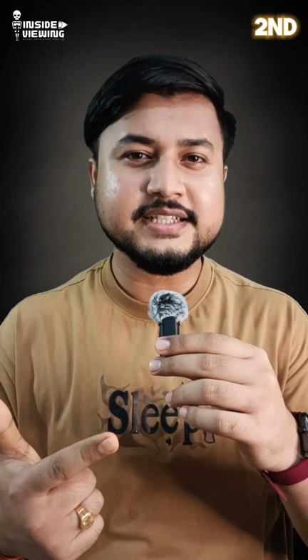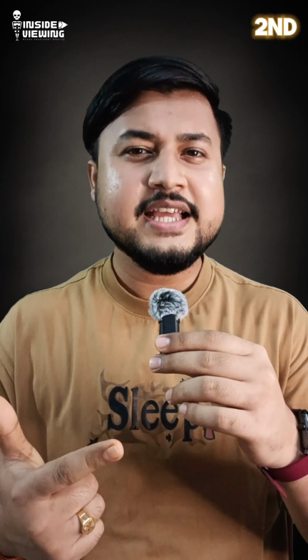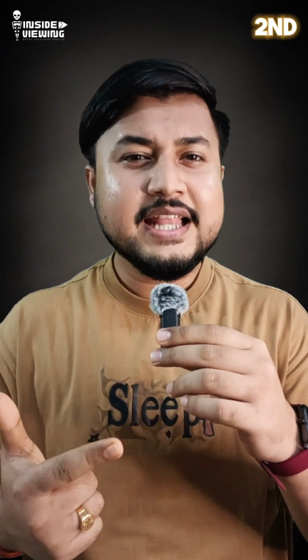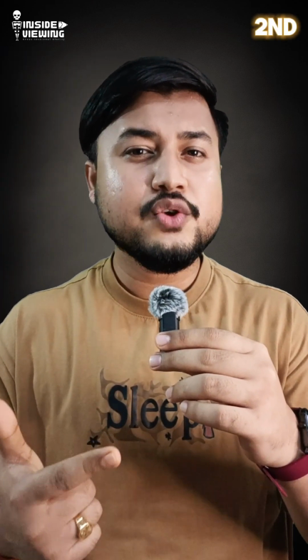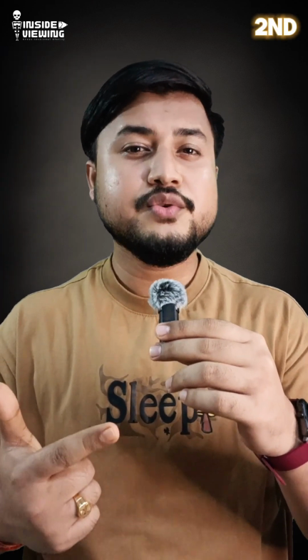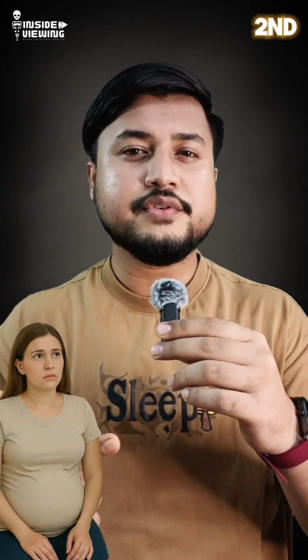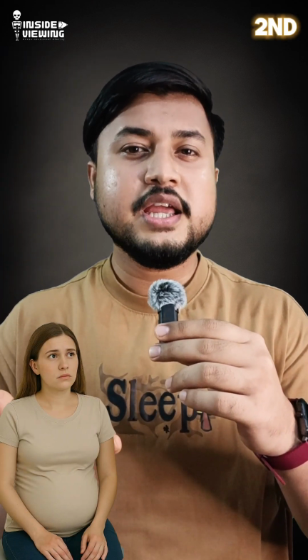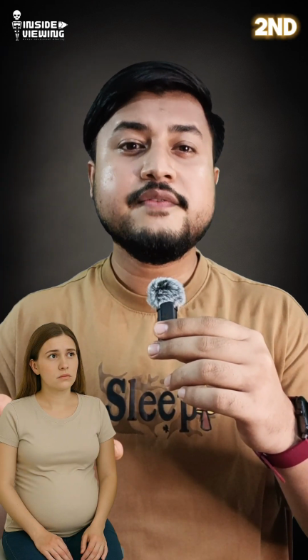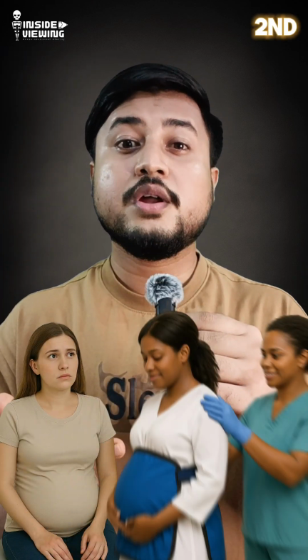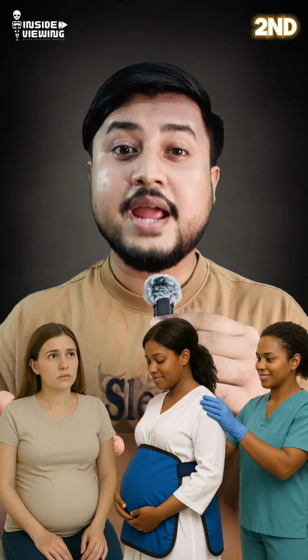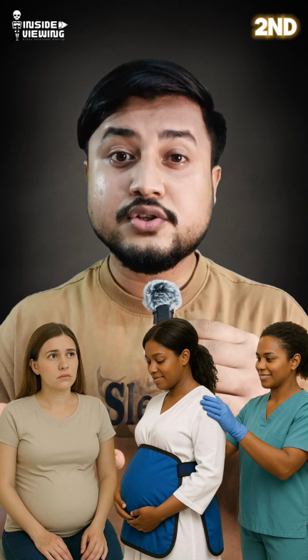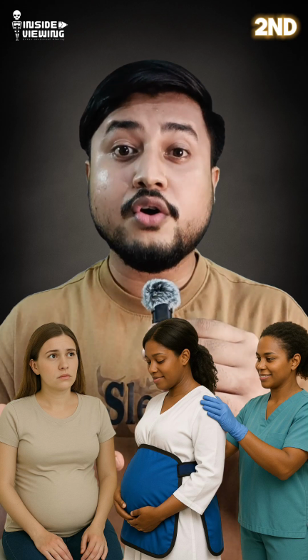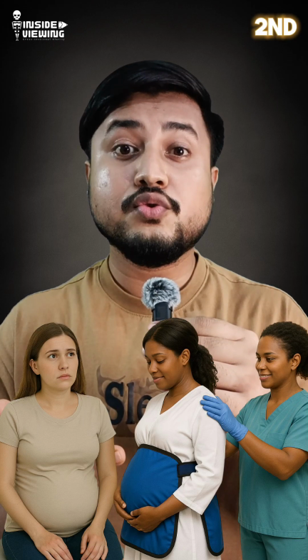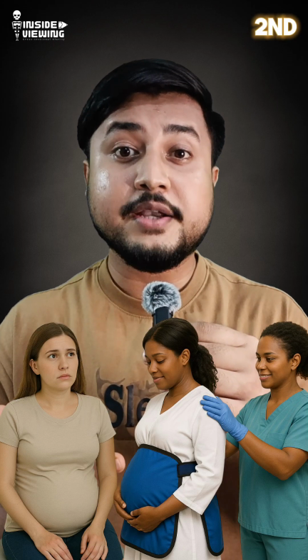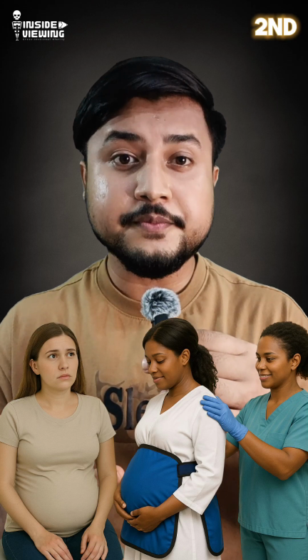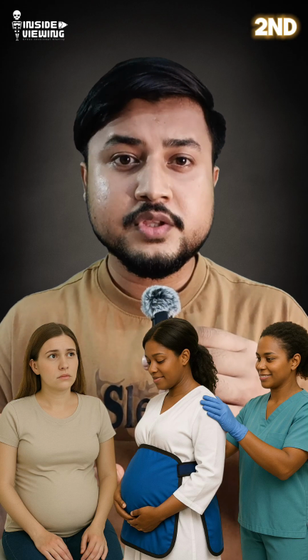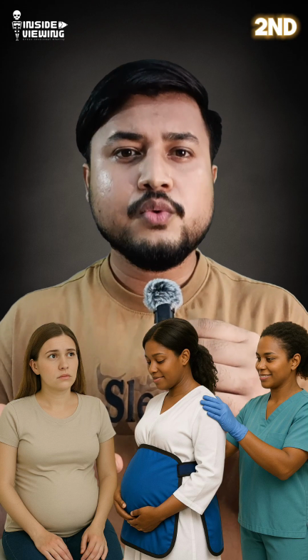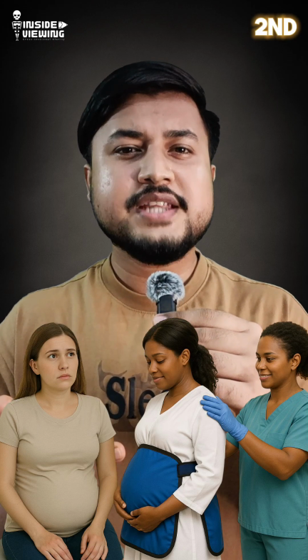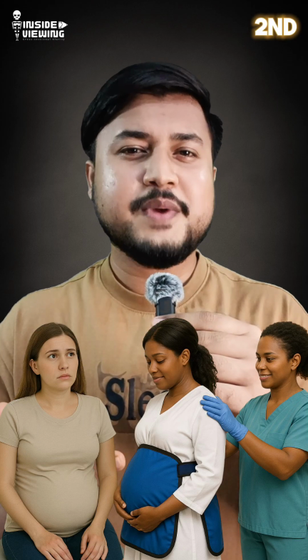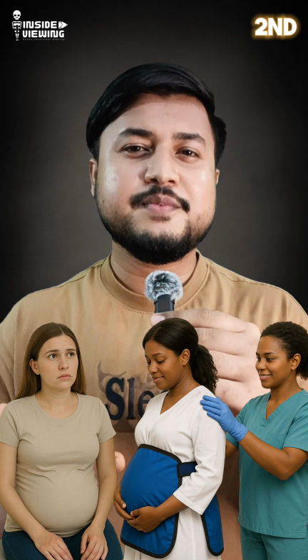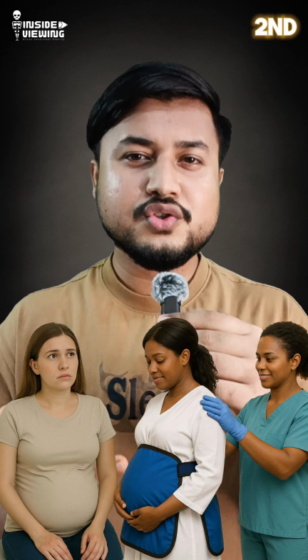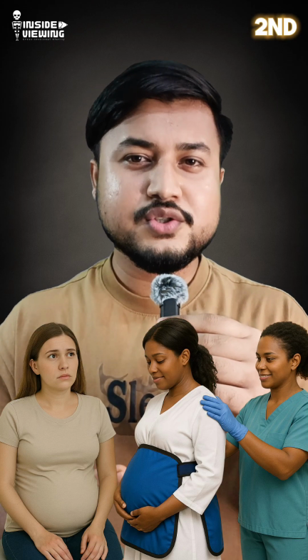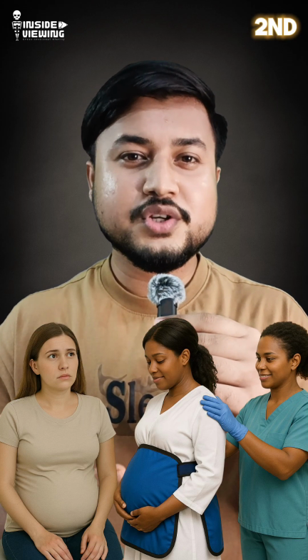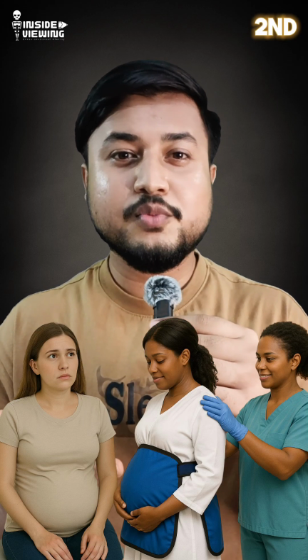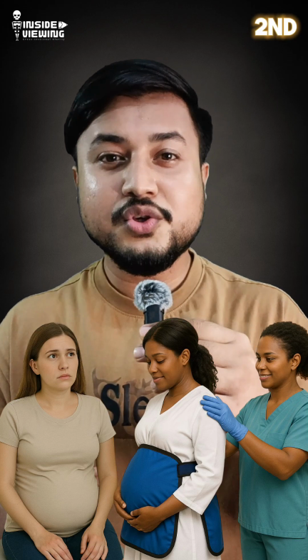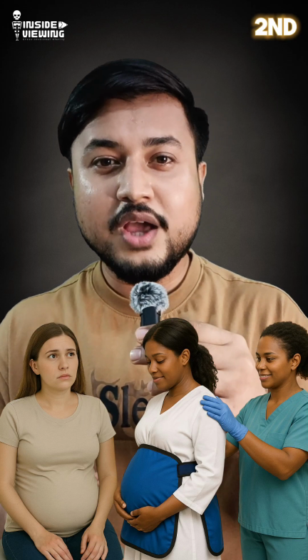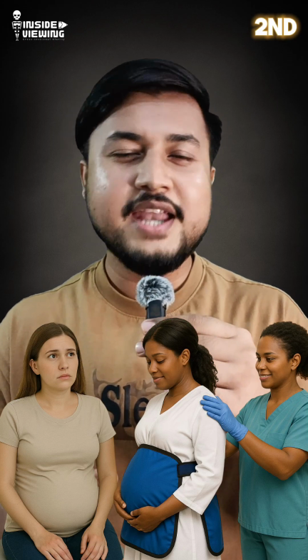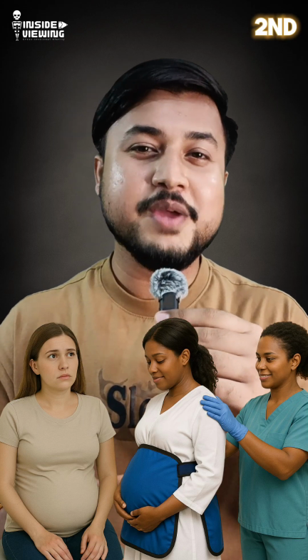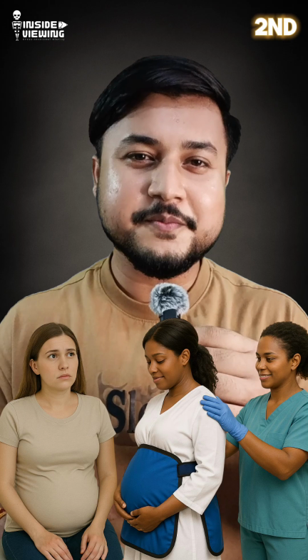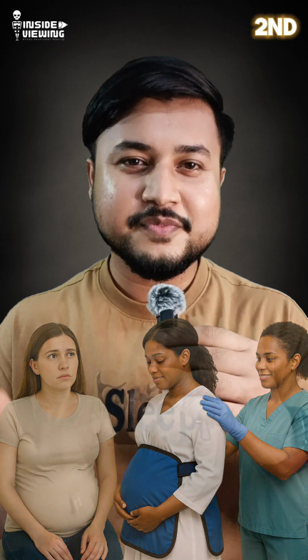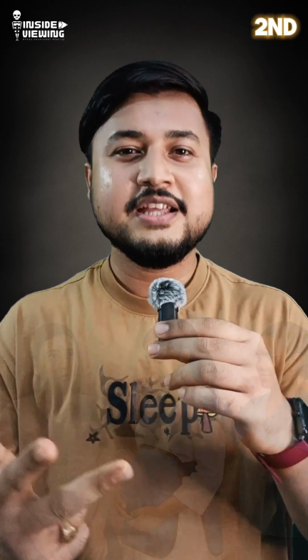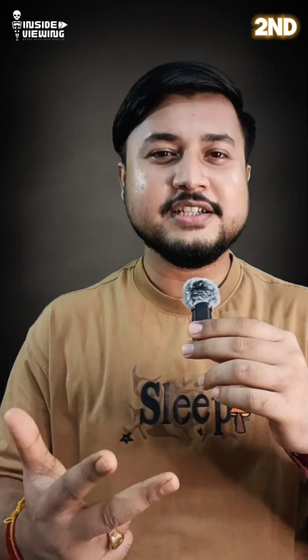Second, tell your radiographer if you are pregnant or you might be. We take special precautions to protect both you and your baby.